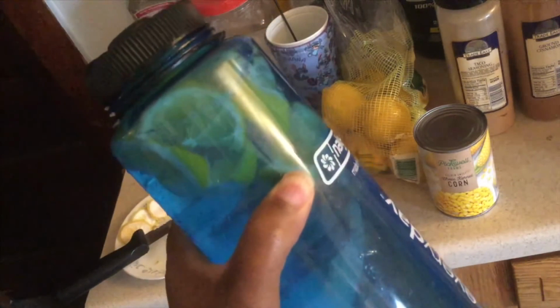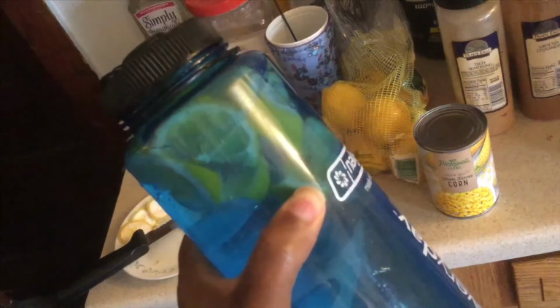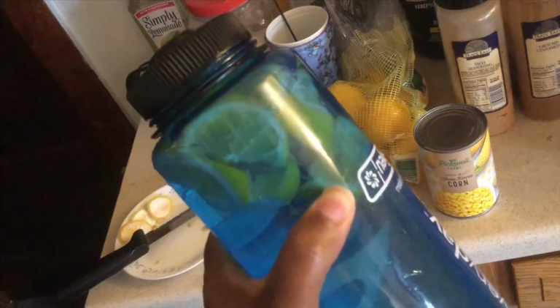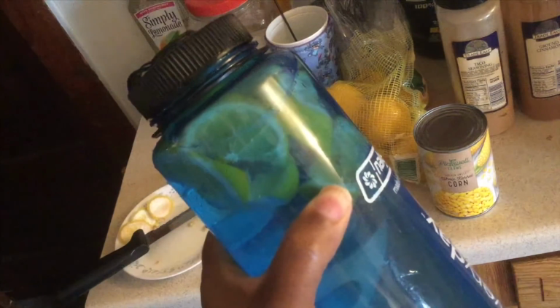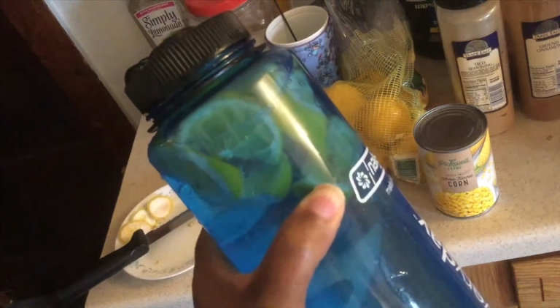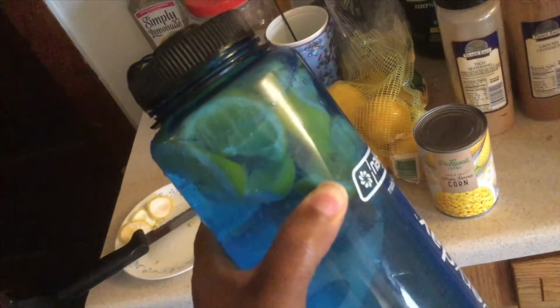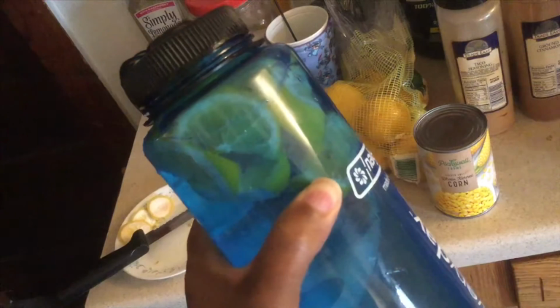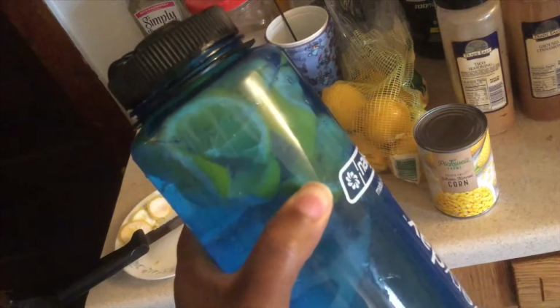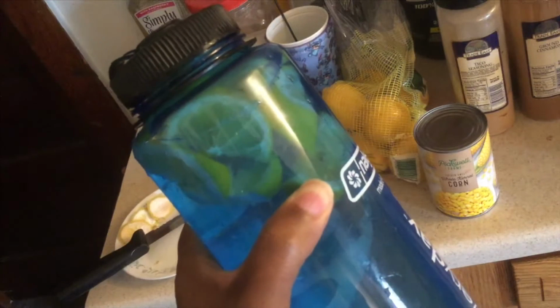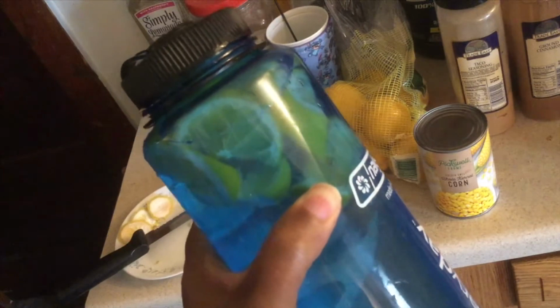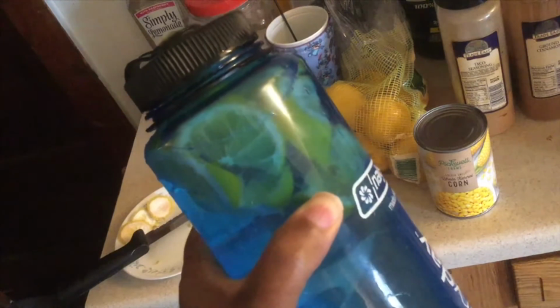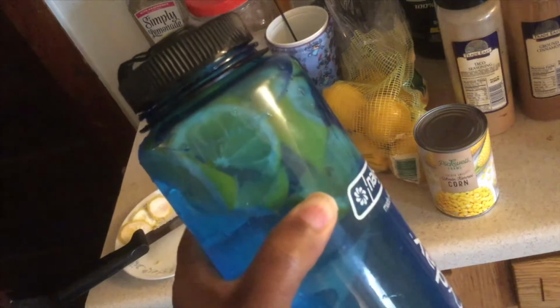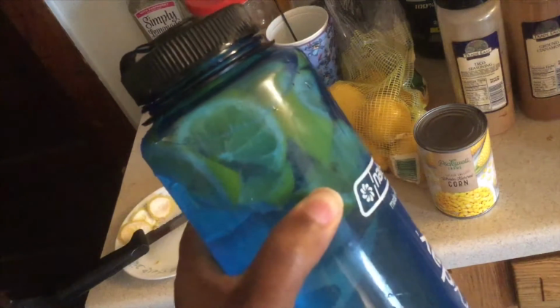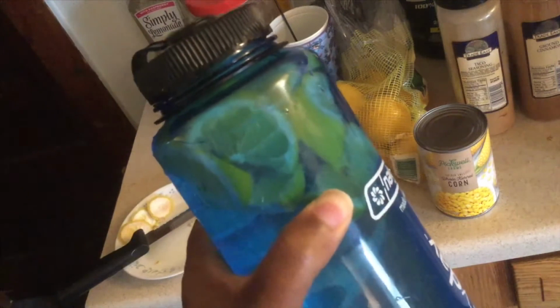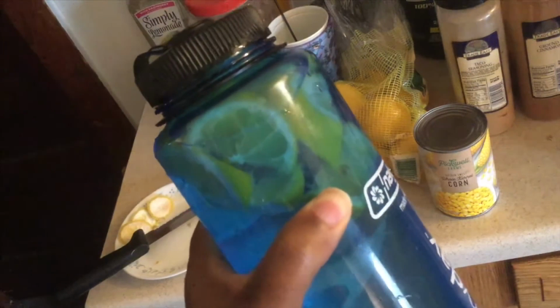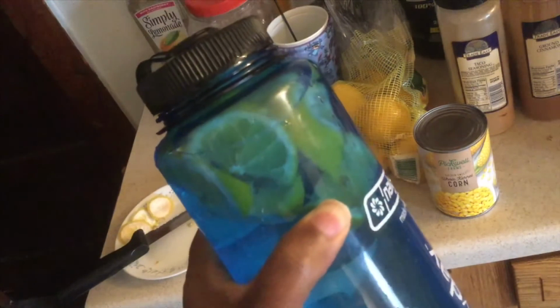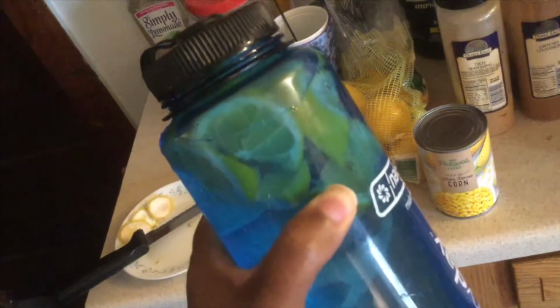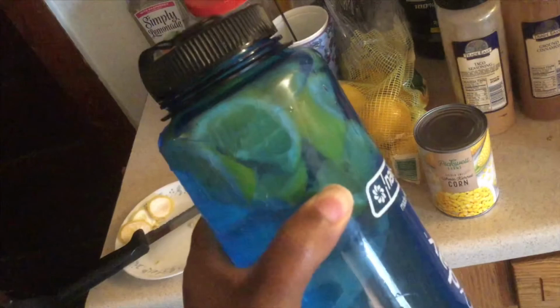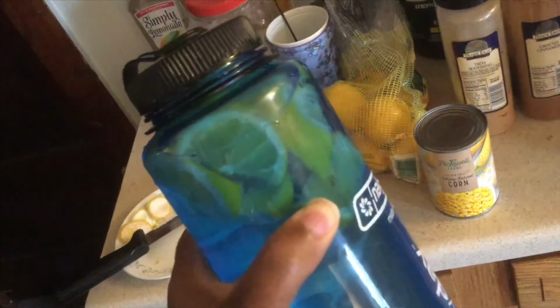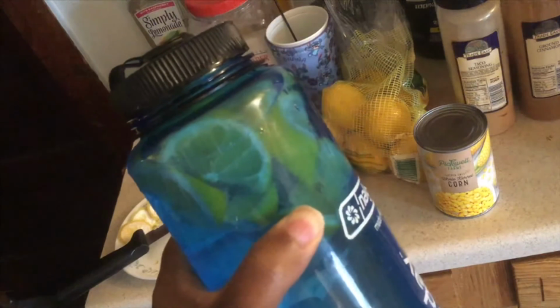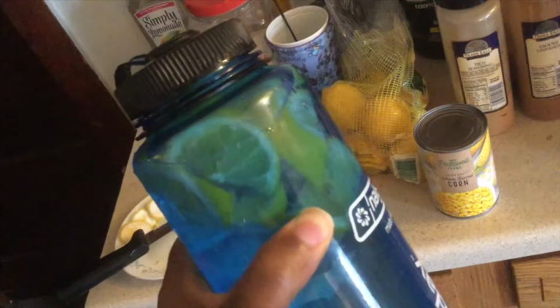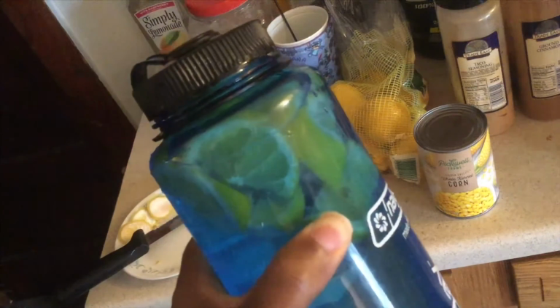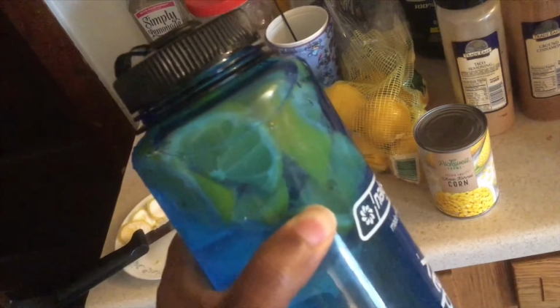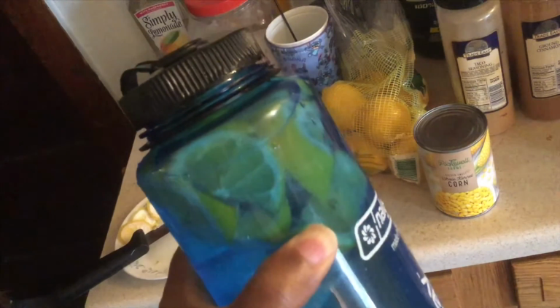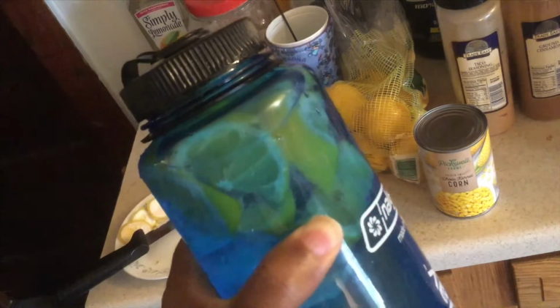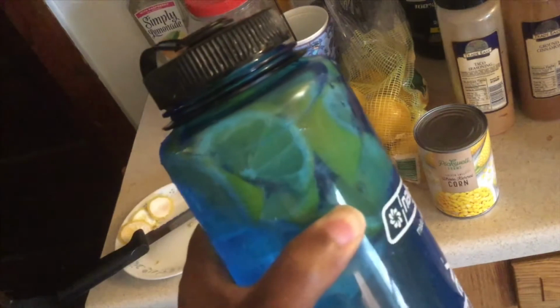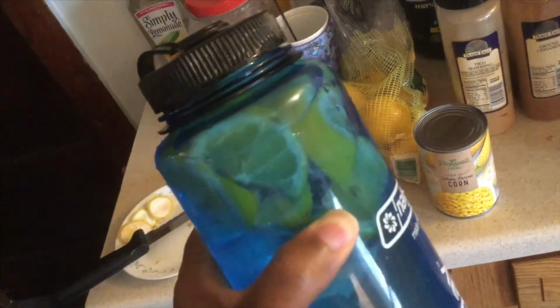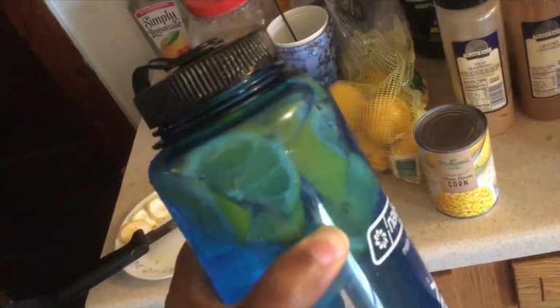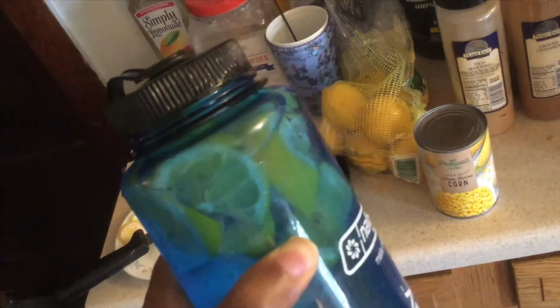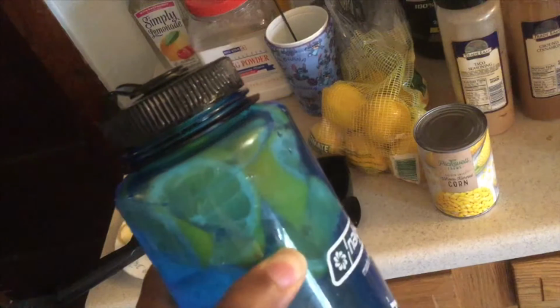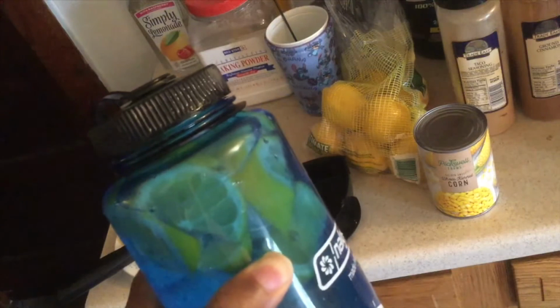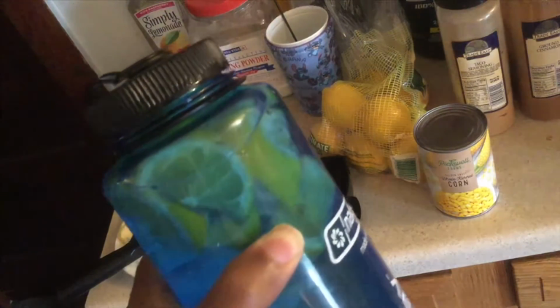And then at the end of the day or tomorrow, I'll throw the lemons out and start fresh, or put the lemons in tonight and then it'll be ready. It gives it a good flavor.